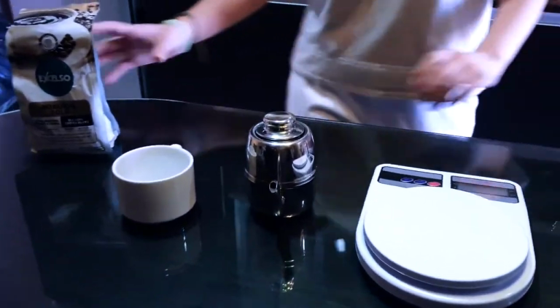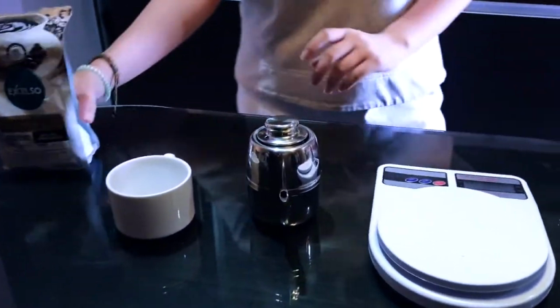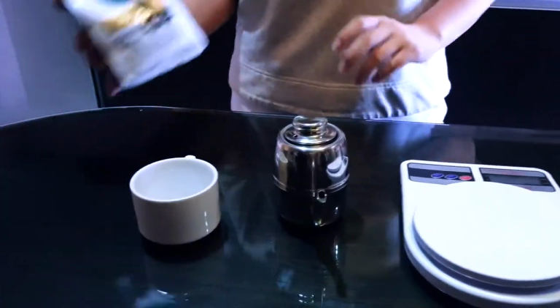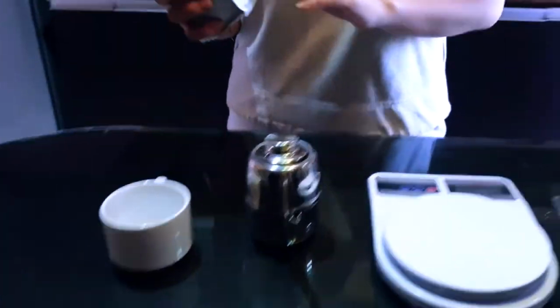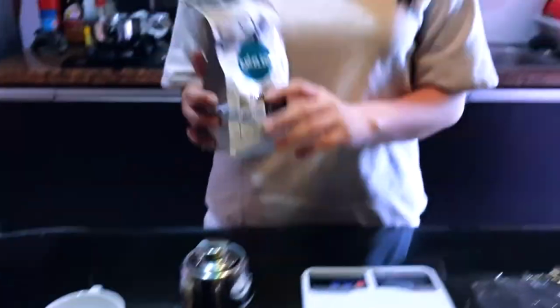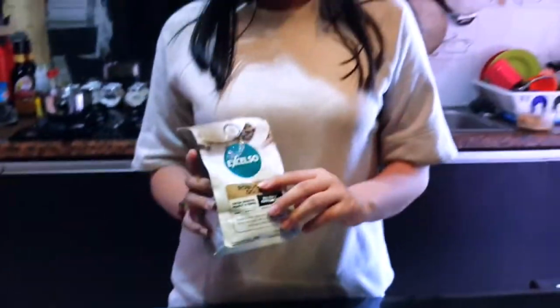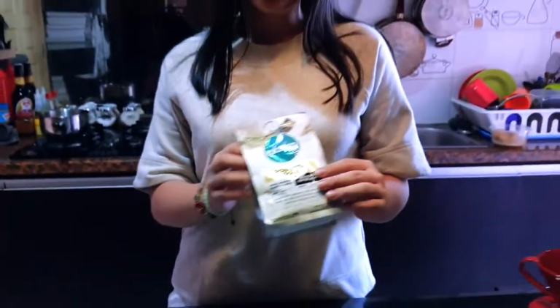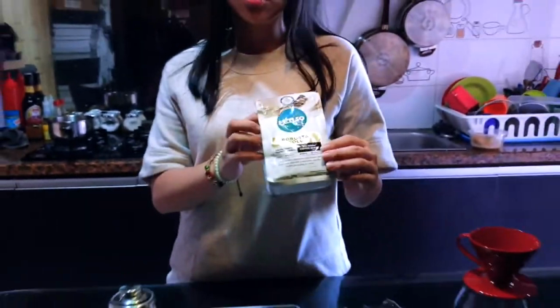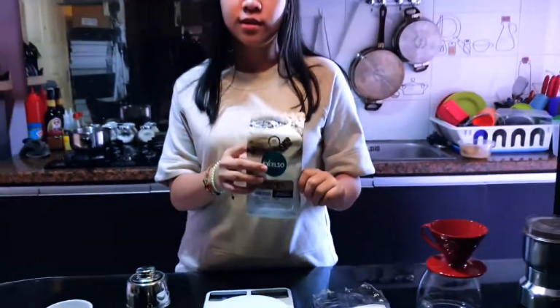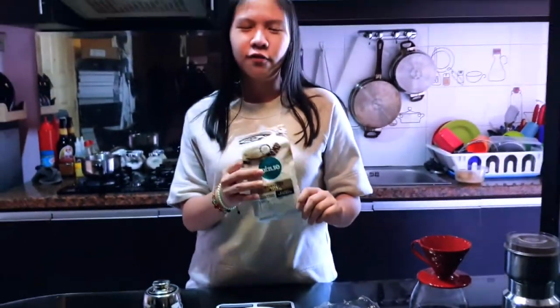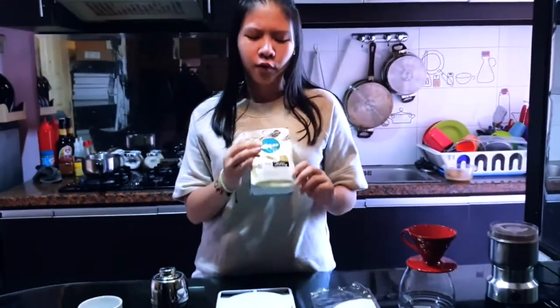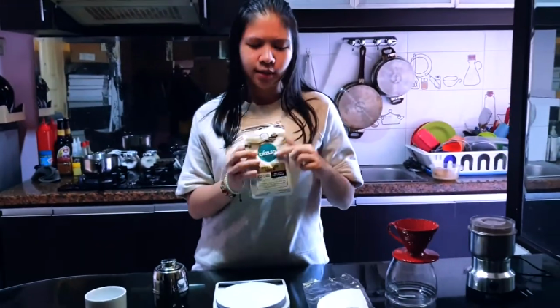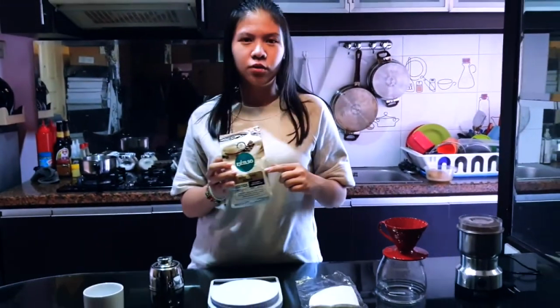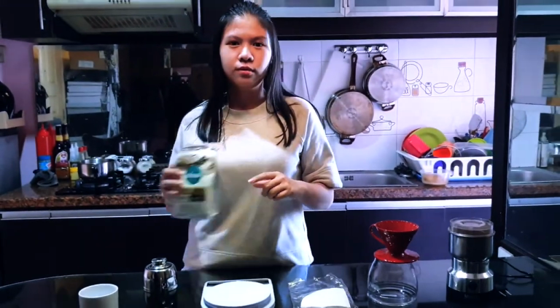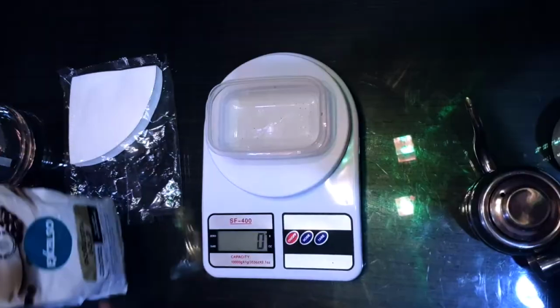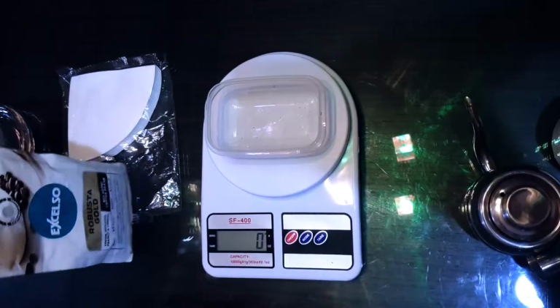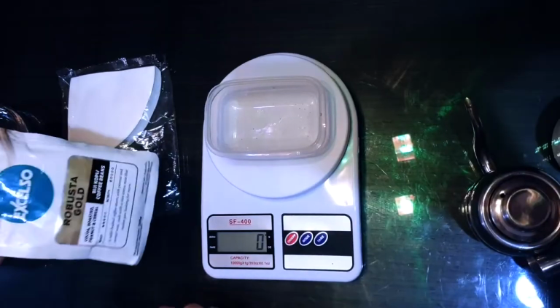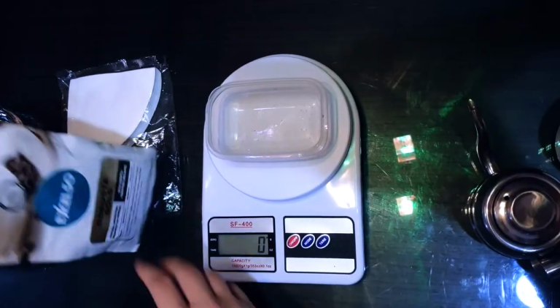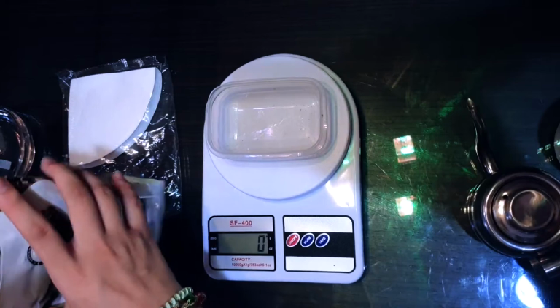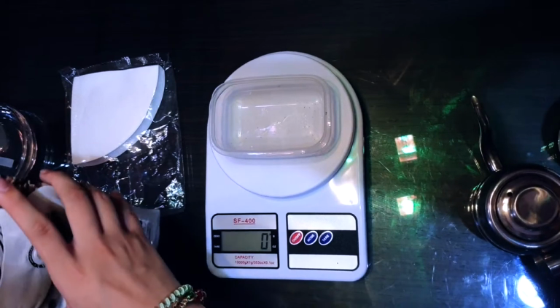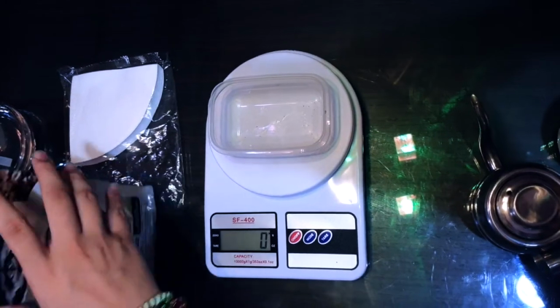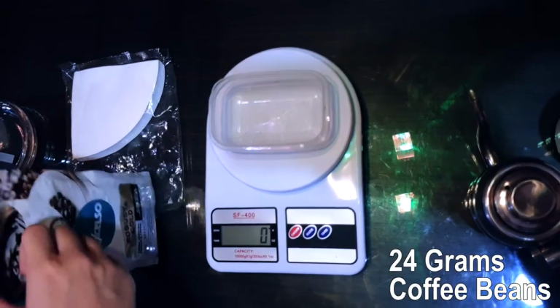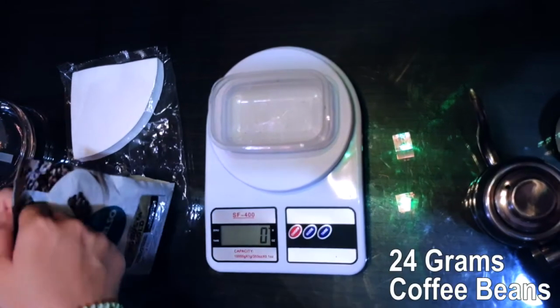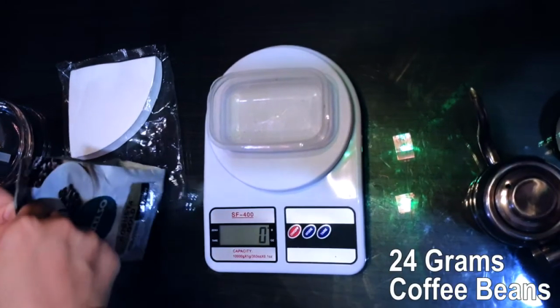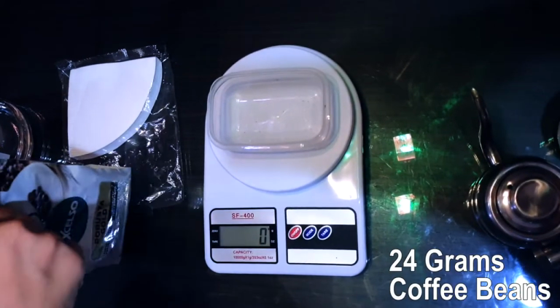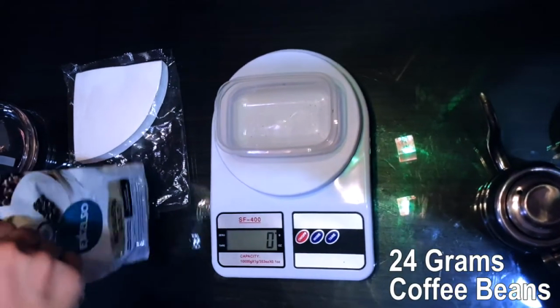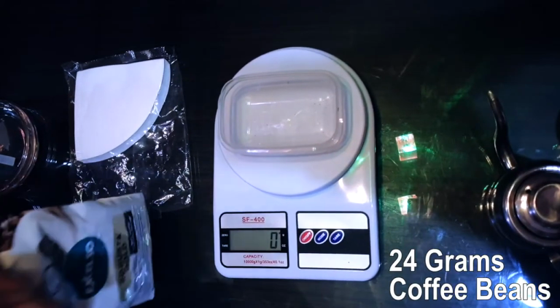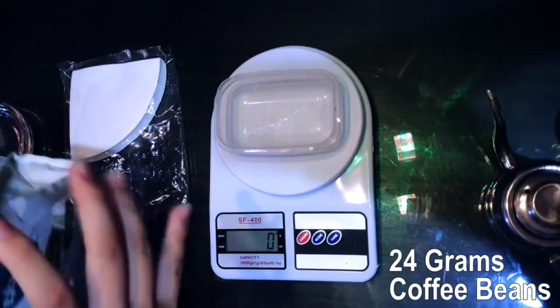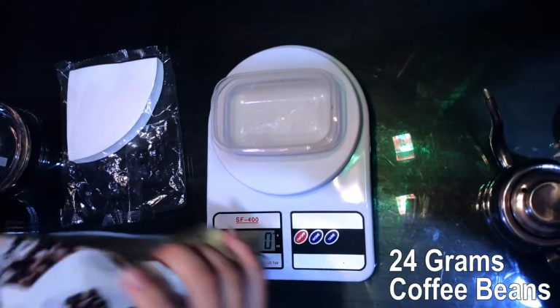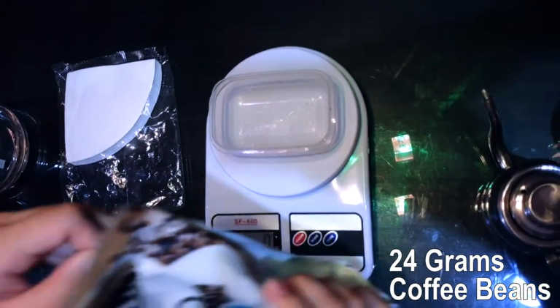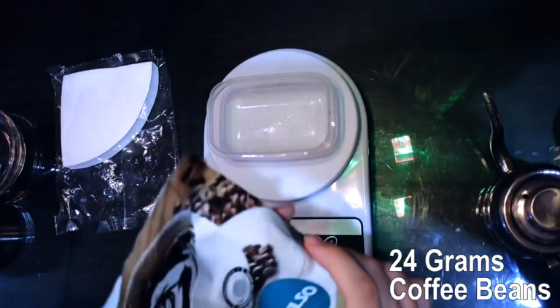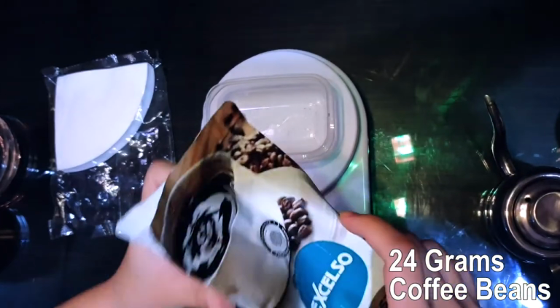And today I will use Astar Coffee from ATS. The first step is we use 24g of coffee beans, so I pour it.